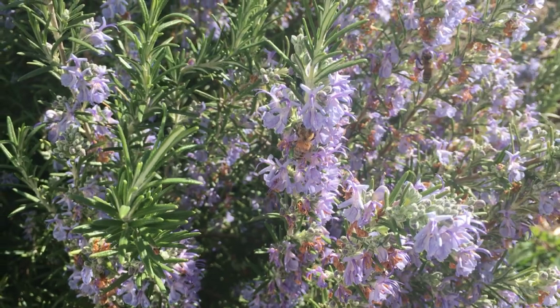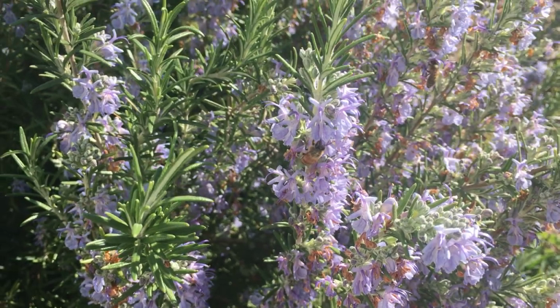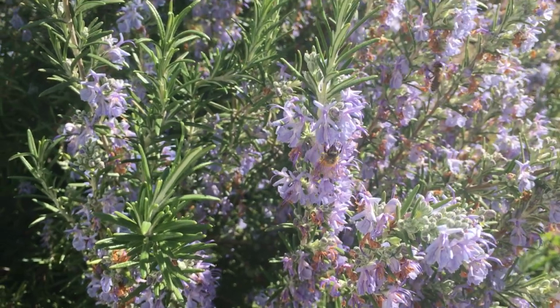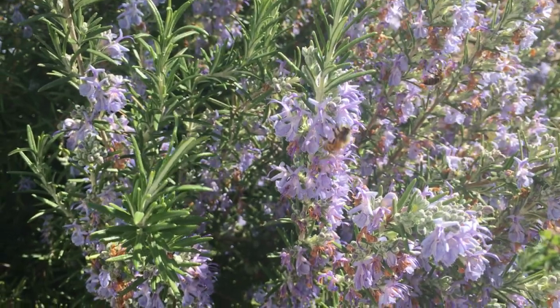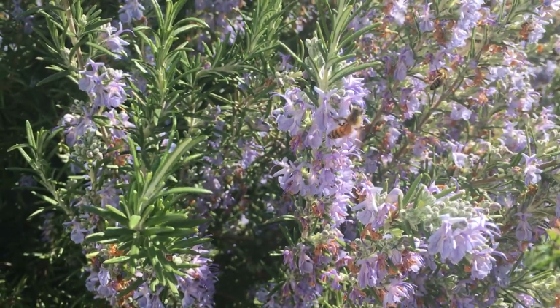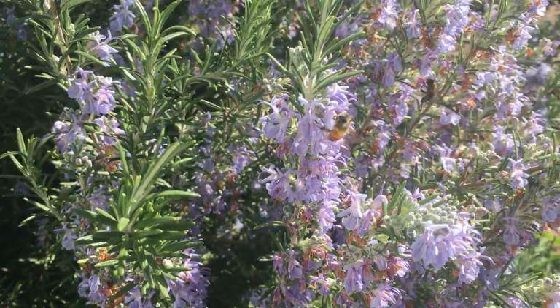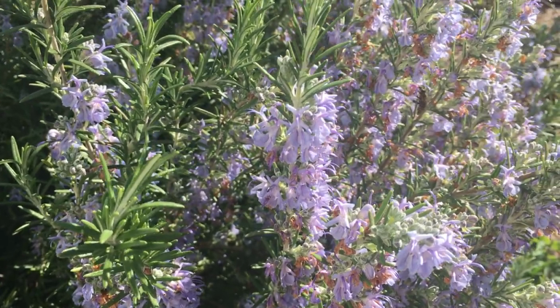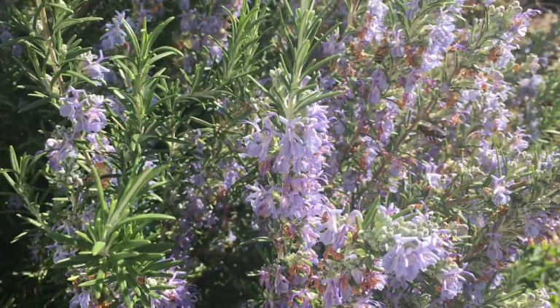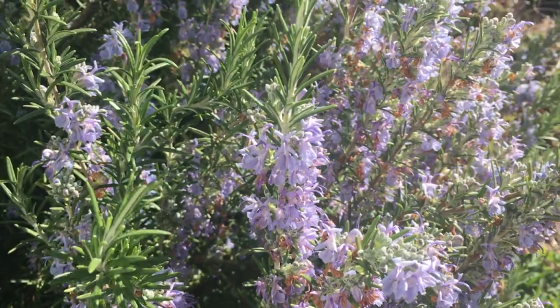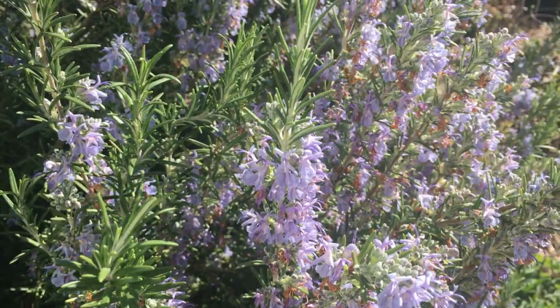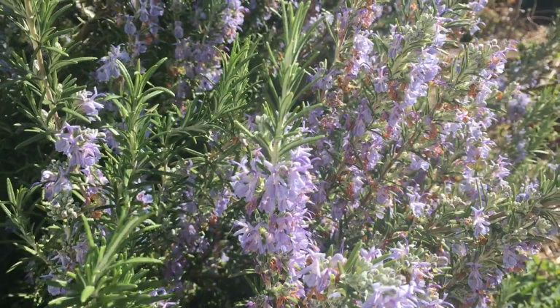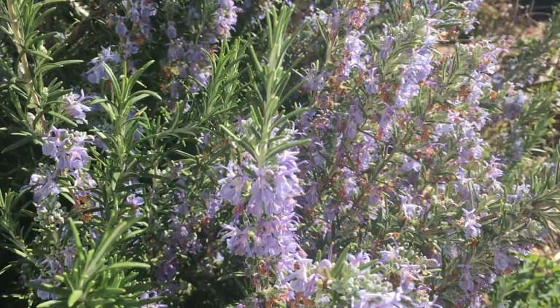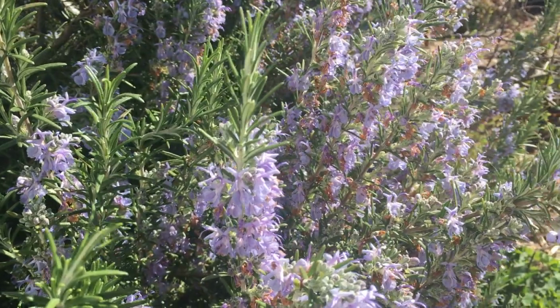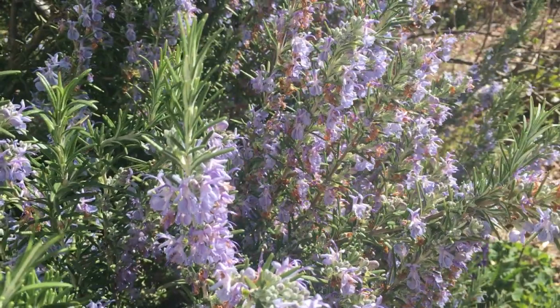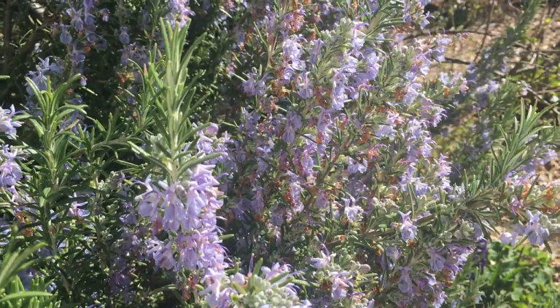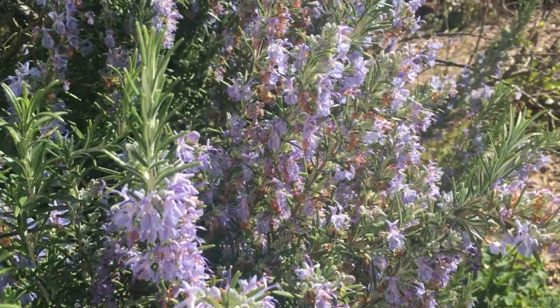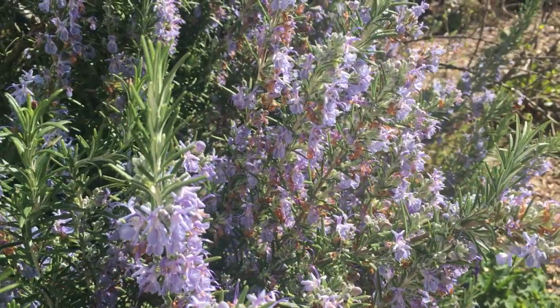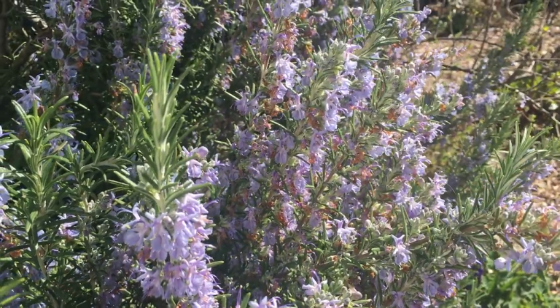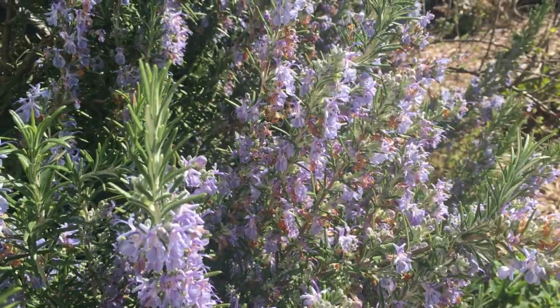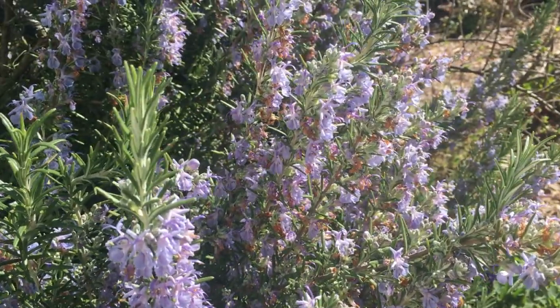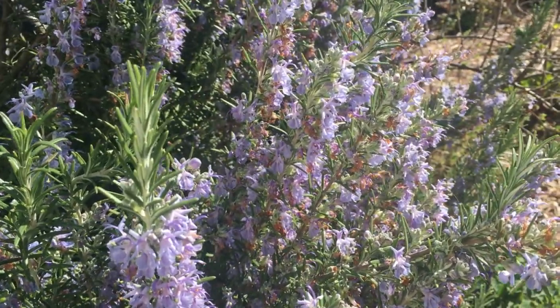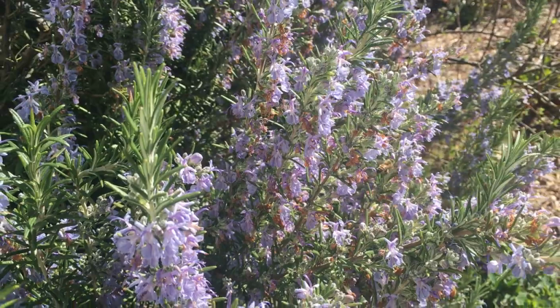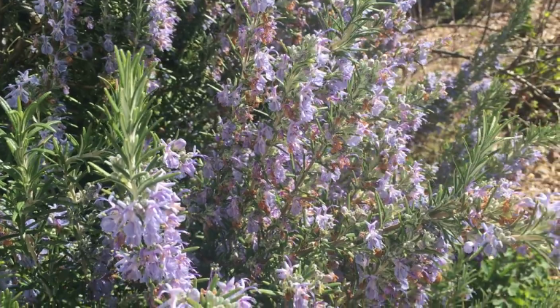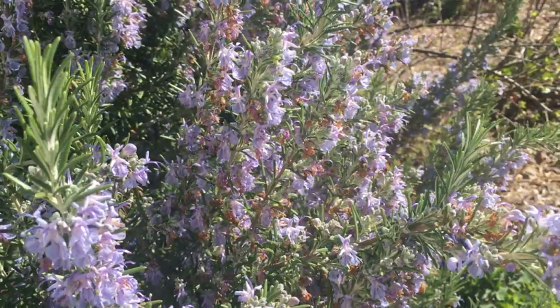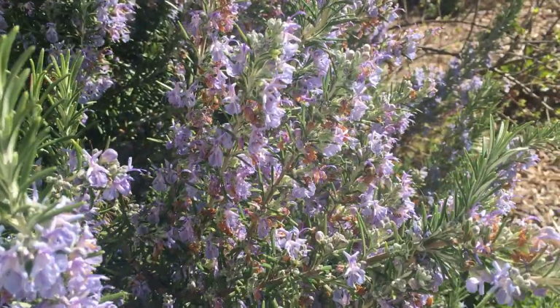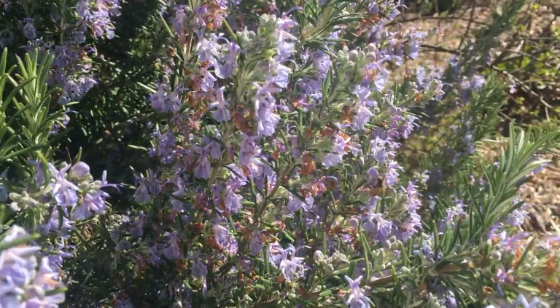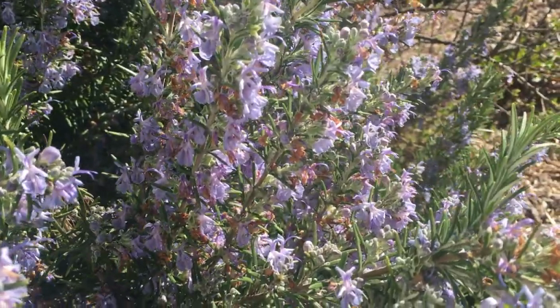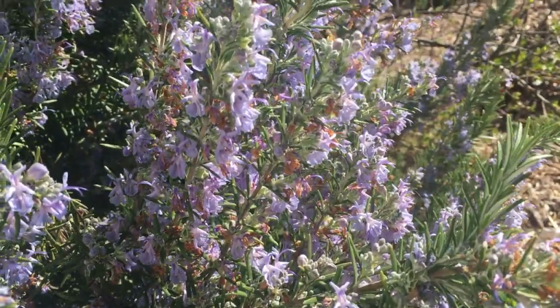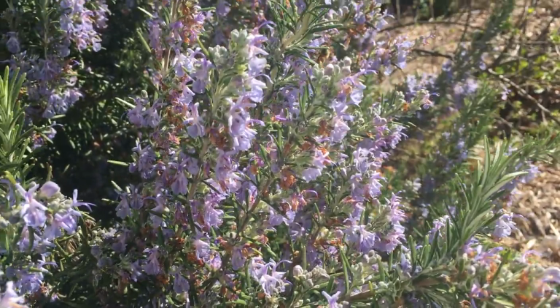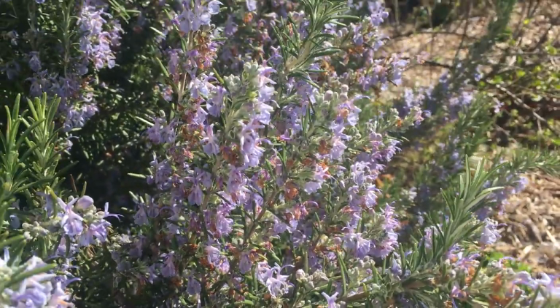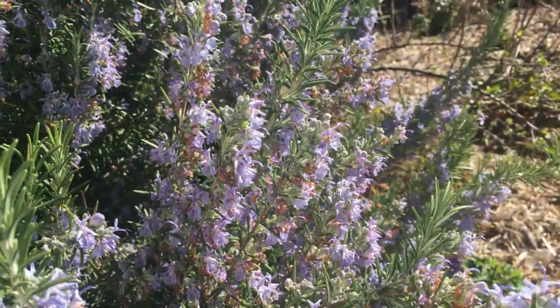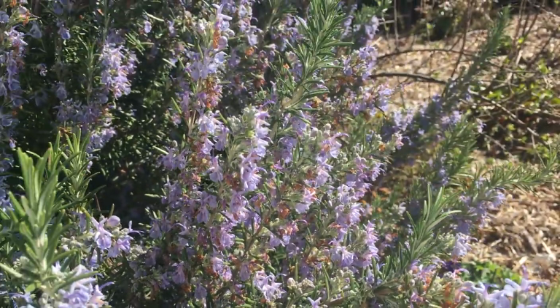Hi, this is Angela with Park Rose Permaculture. Today is March 20th, 2018. I am in my front yard garden. It's probably about 65 degrees and sunny, one in the afternoon, and I wanted to make a short video to talk to you about early bee food in the spring.